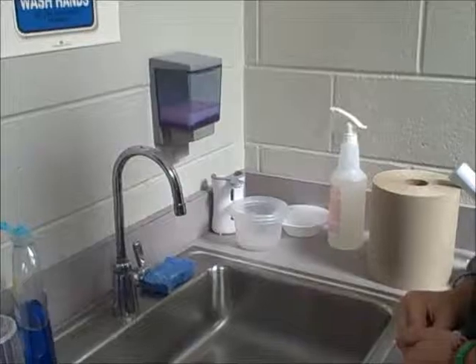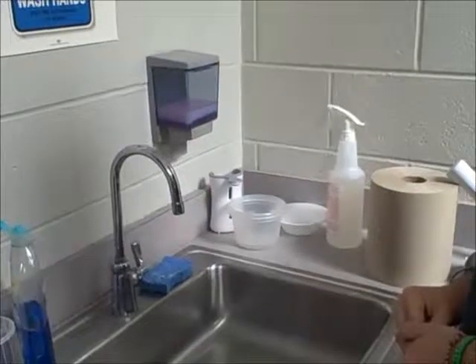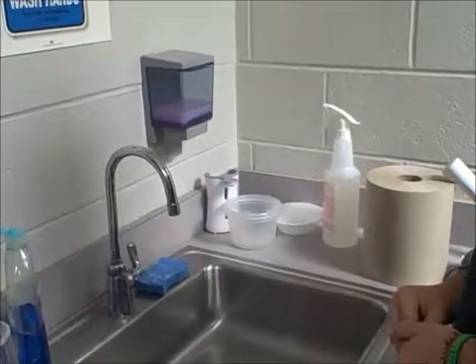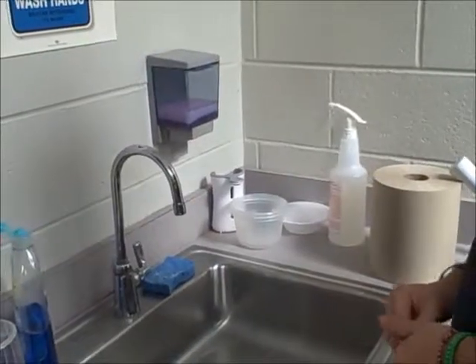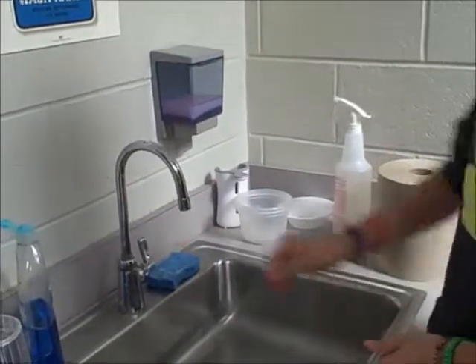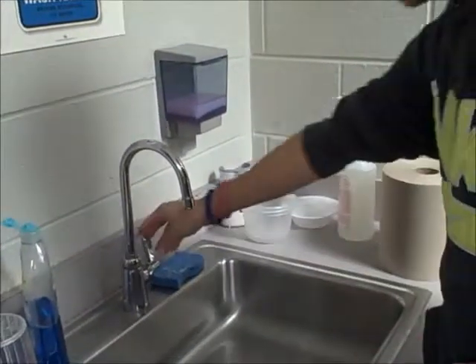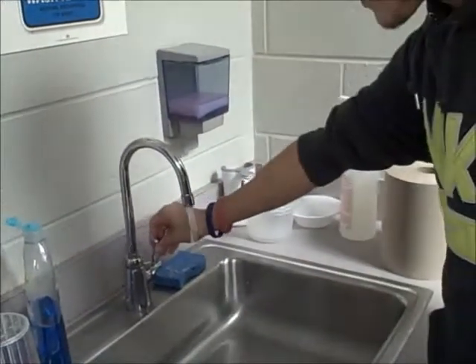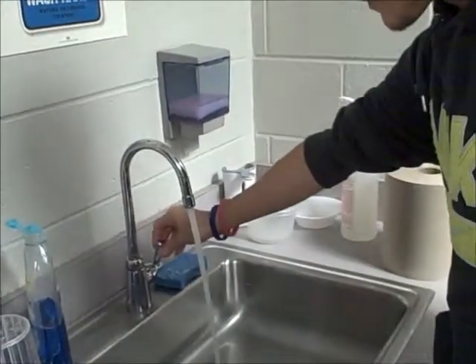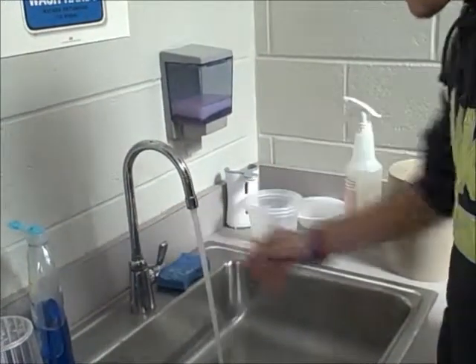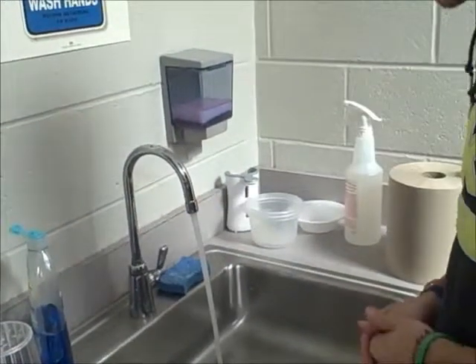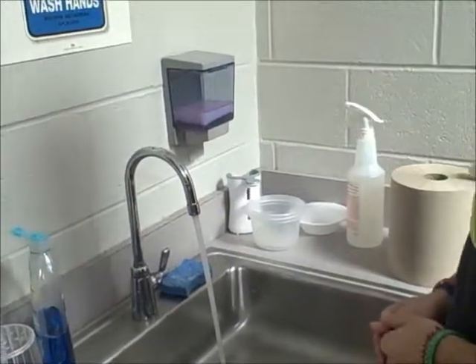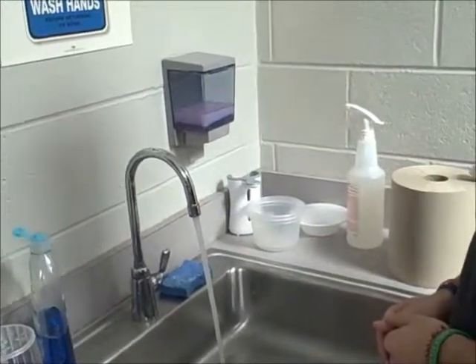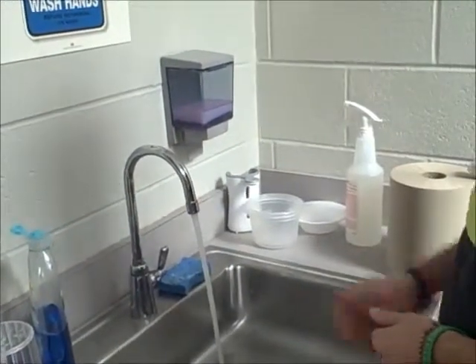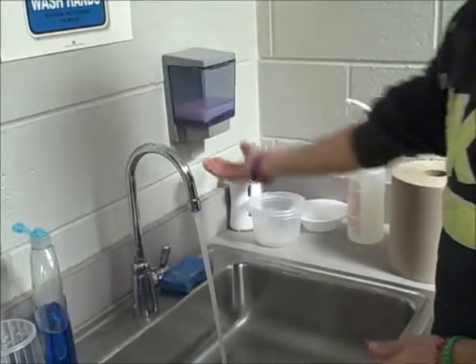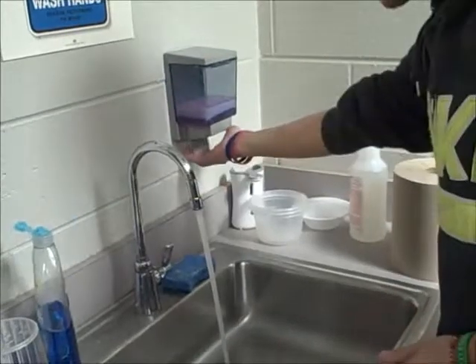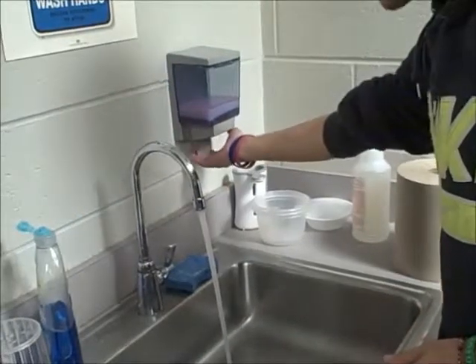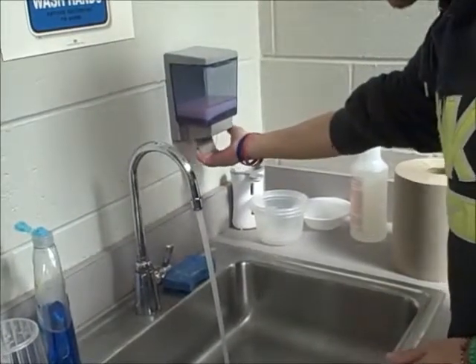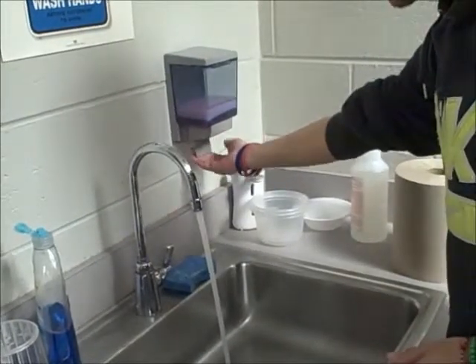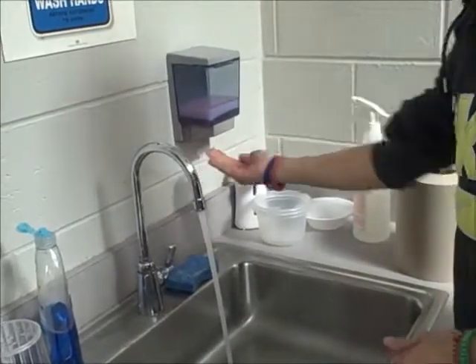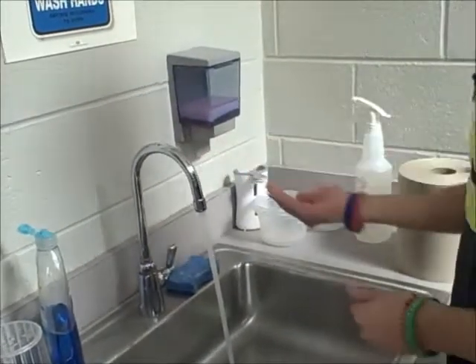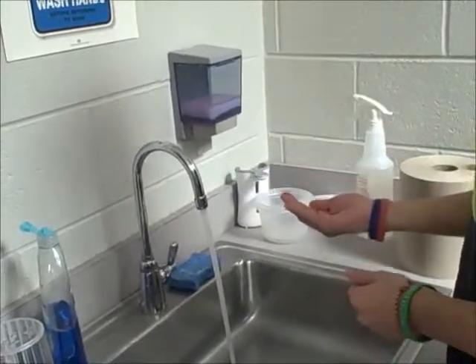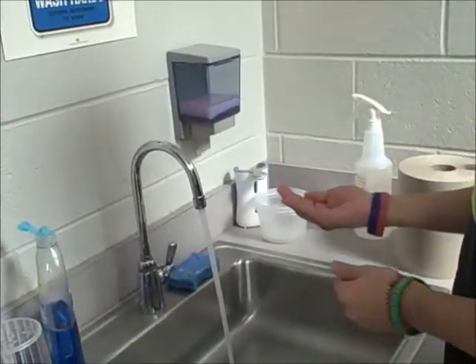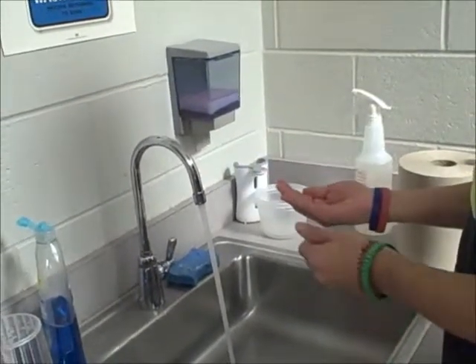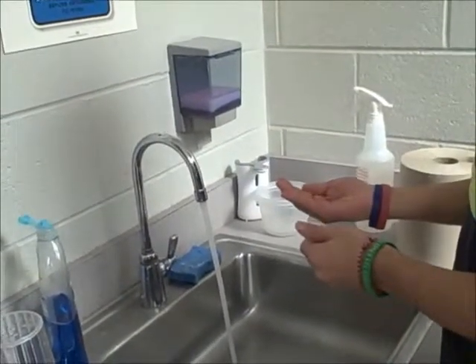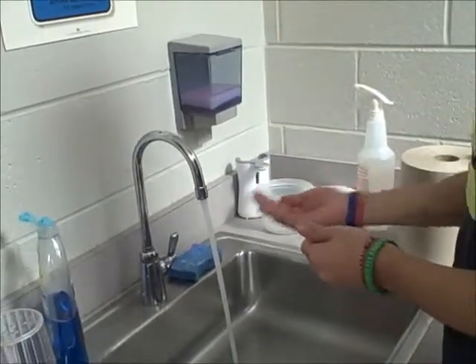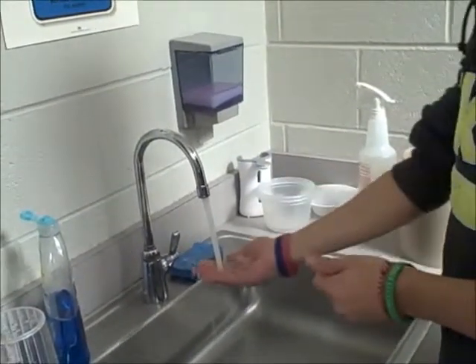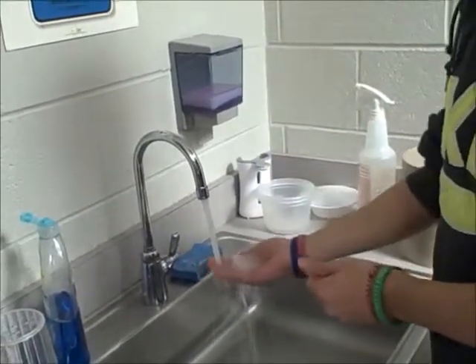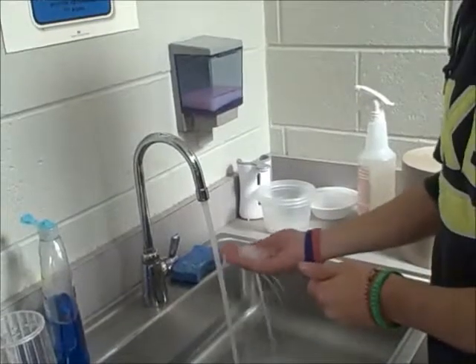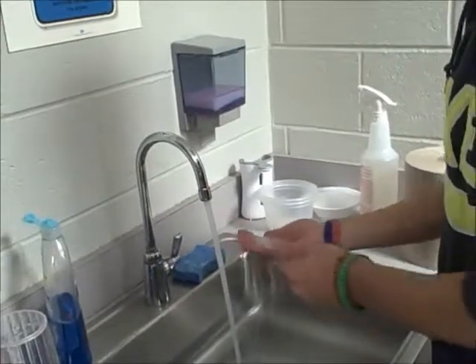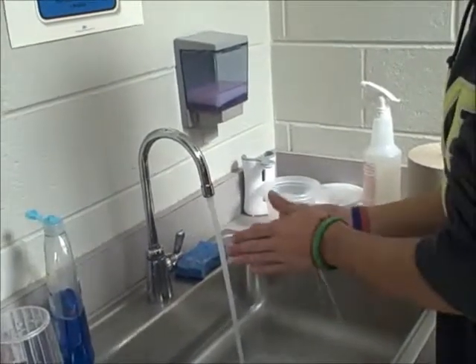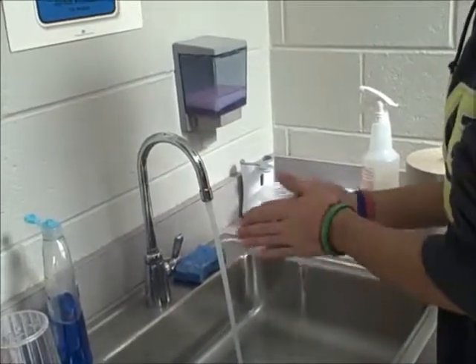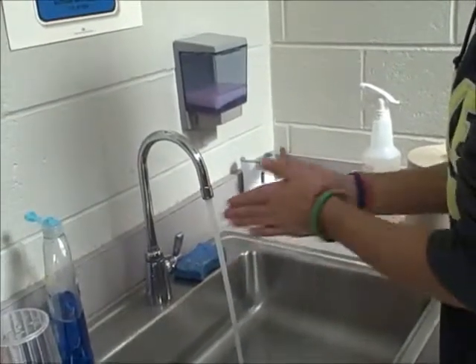Turn on water. Get soap. Put it under water. Rub hands together for 5 seconds.